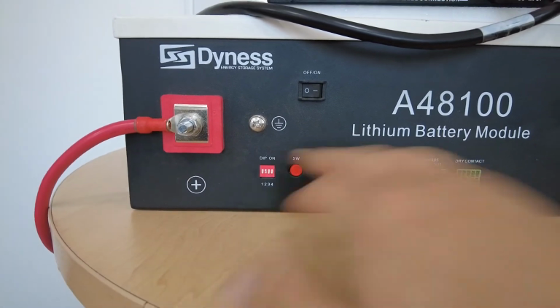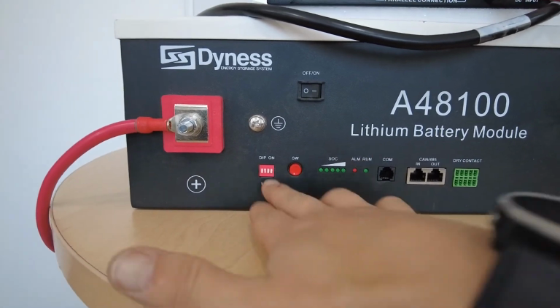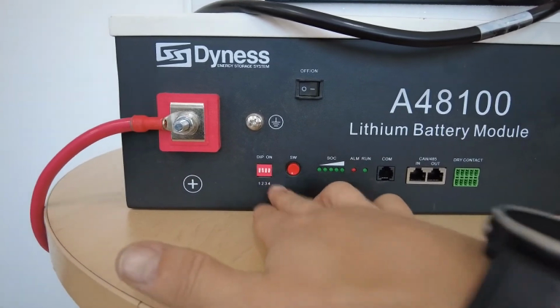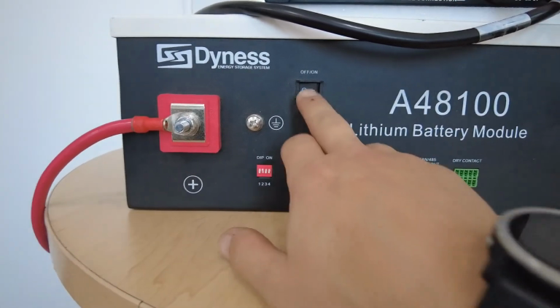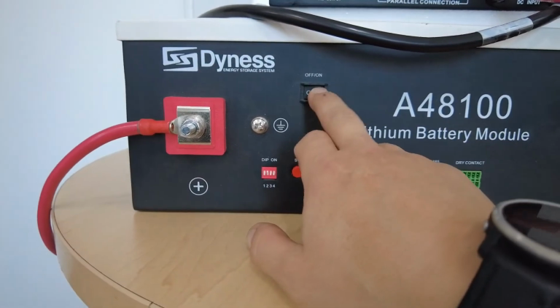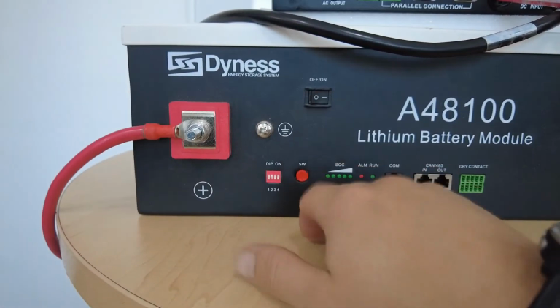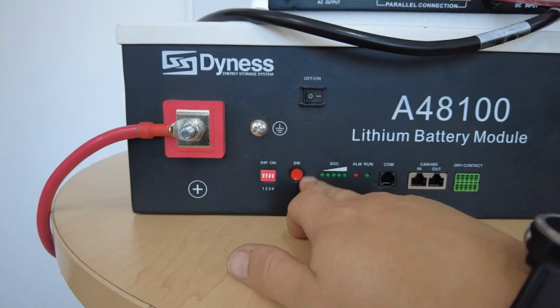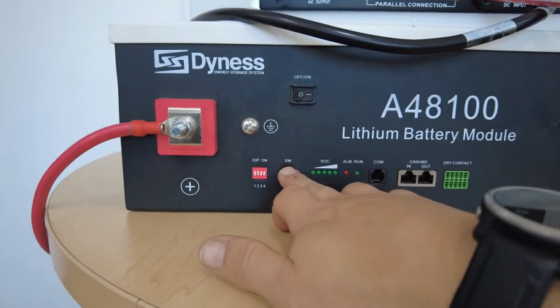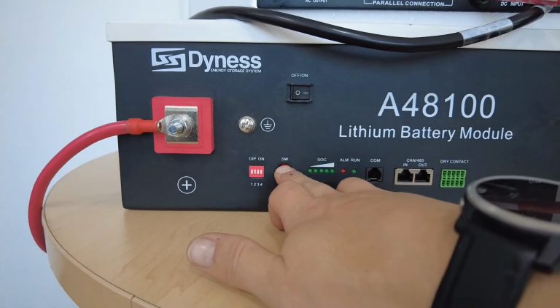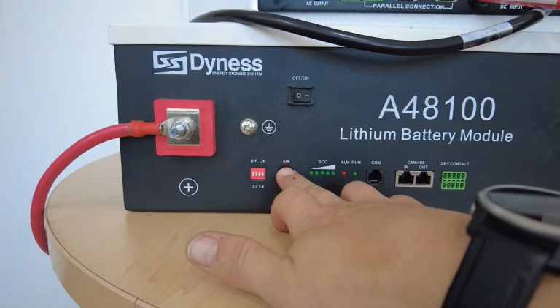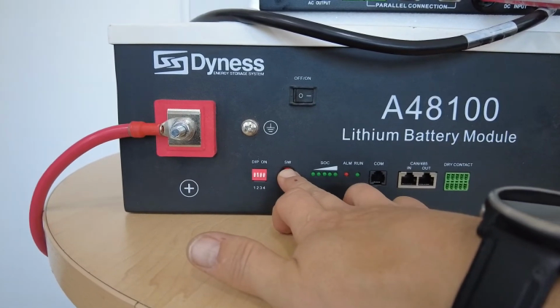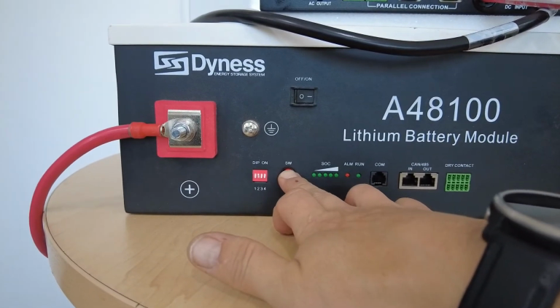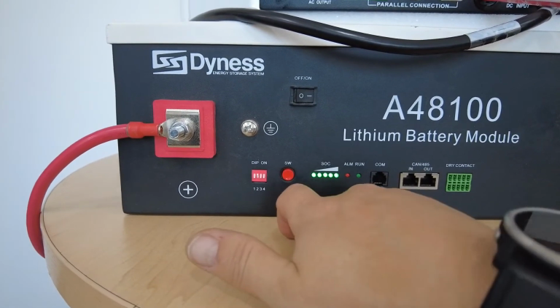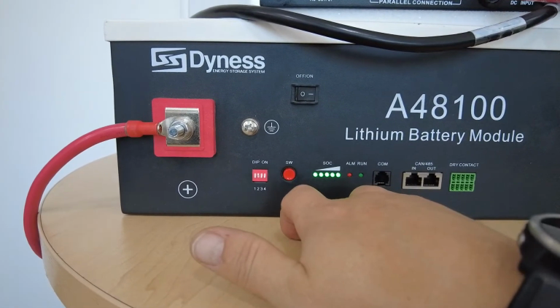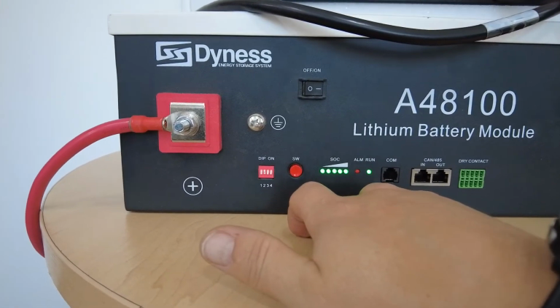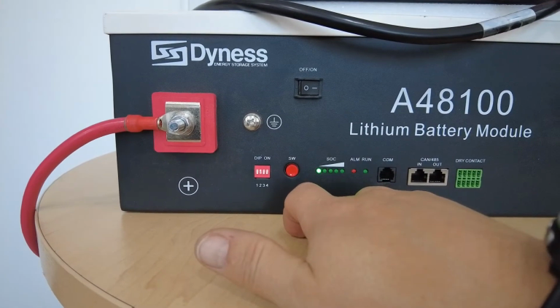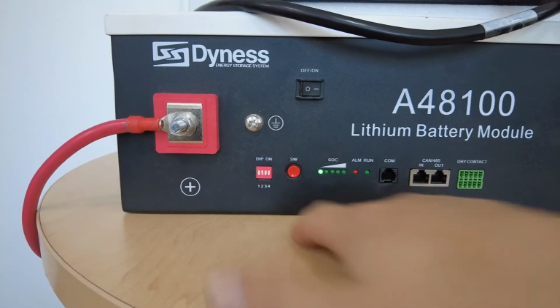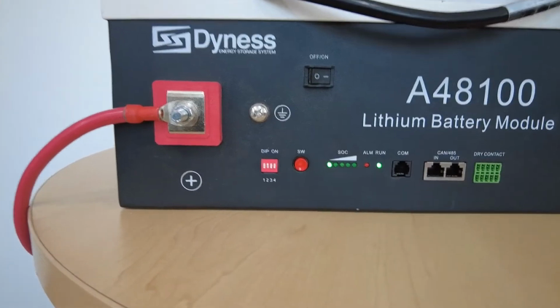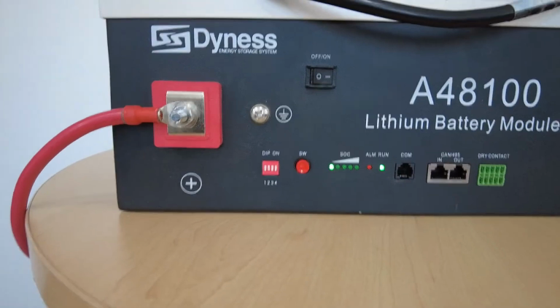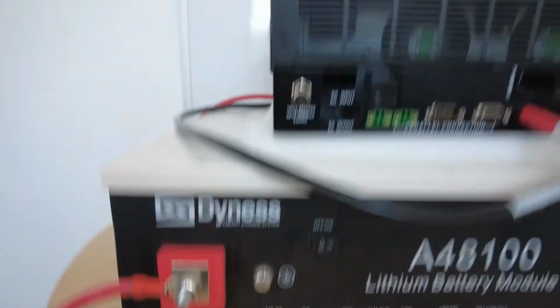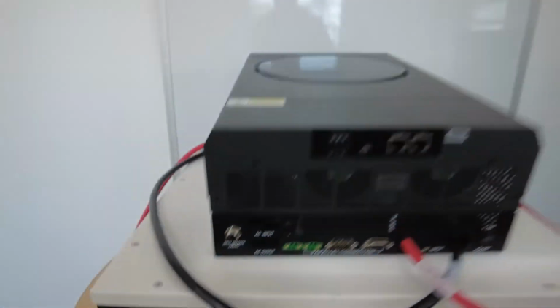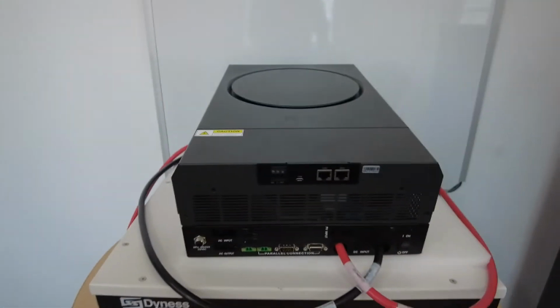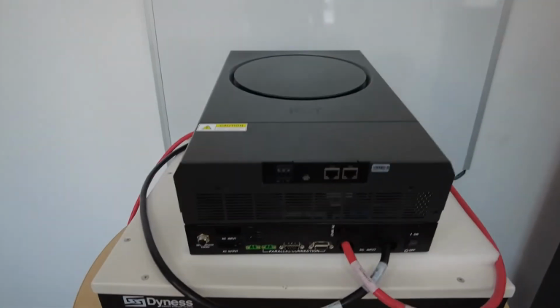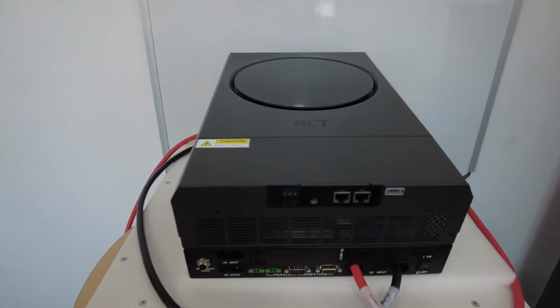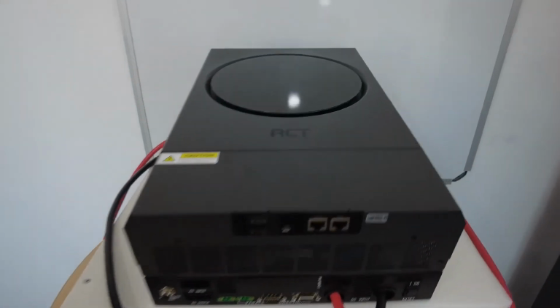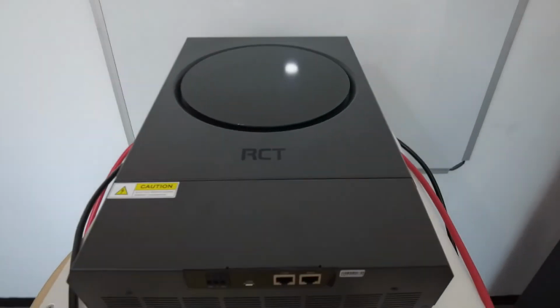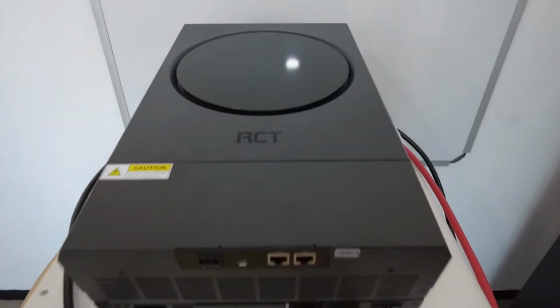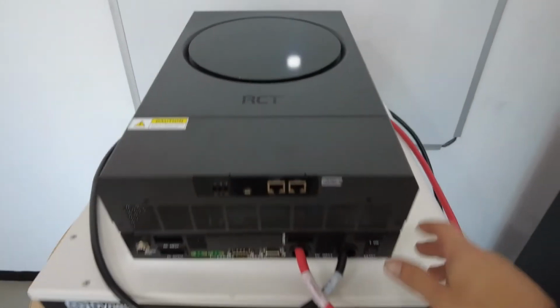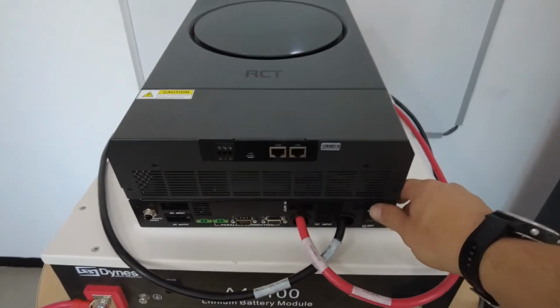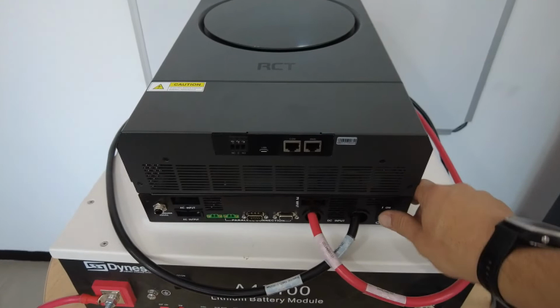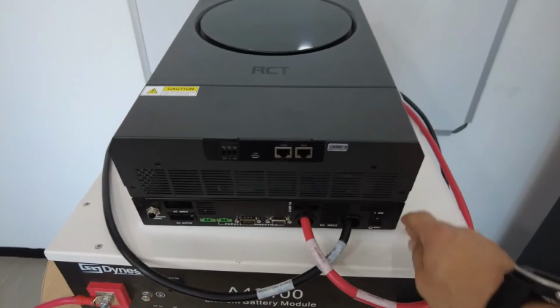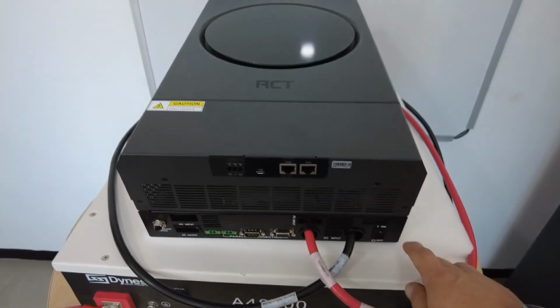Now that this dip is set, we can switch on the battery. Switching on the inverter.